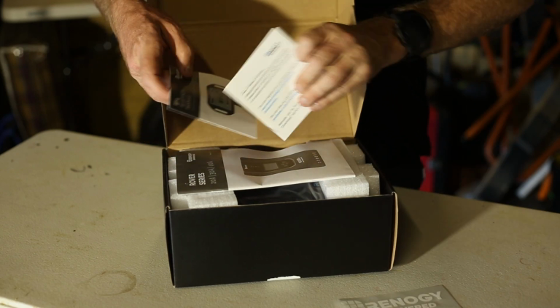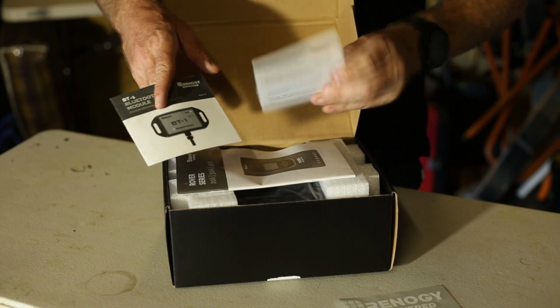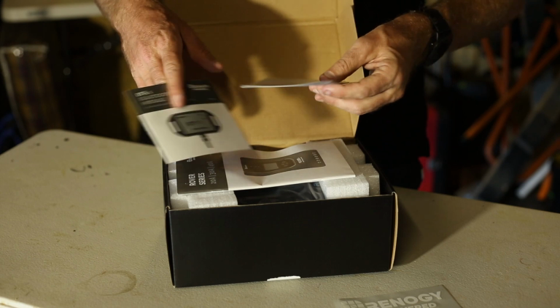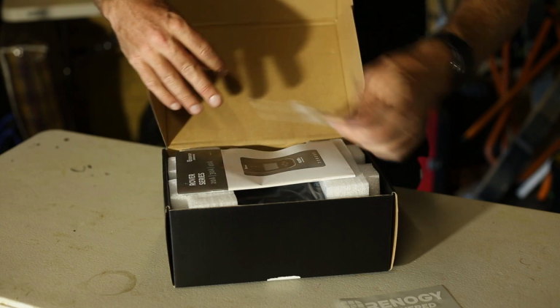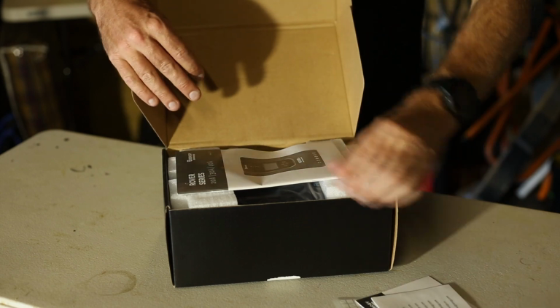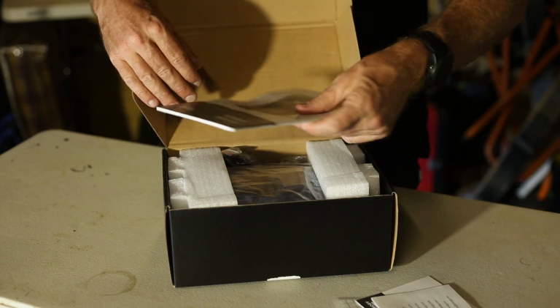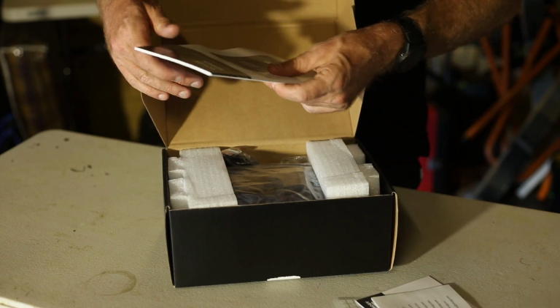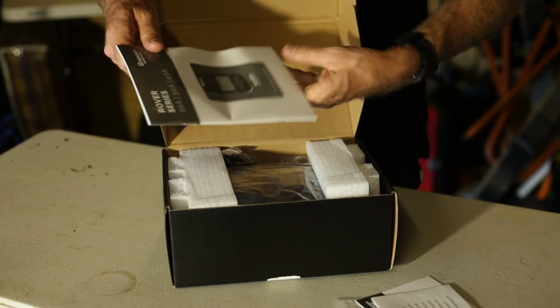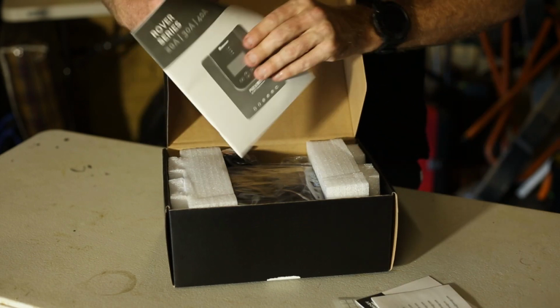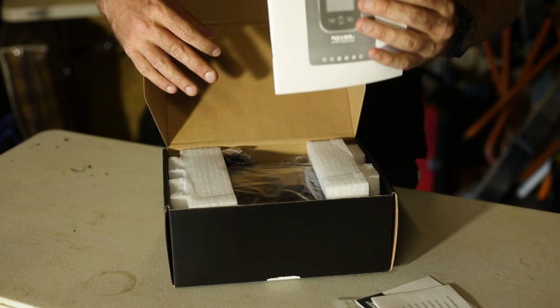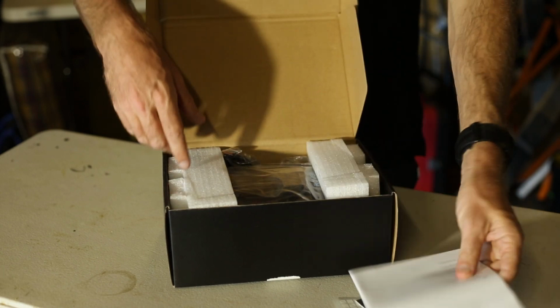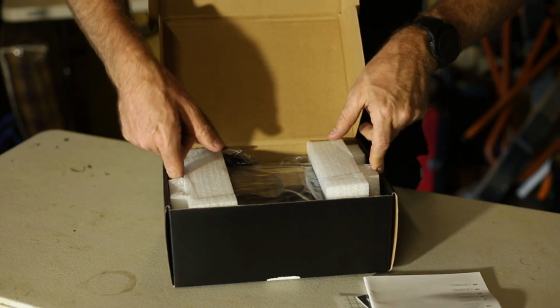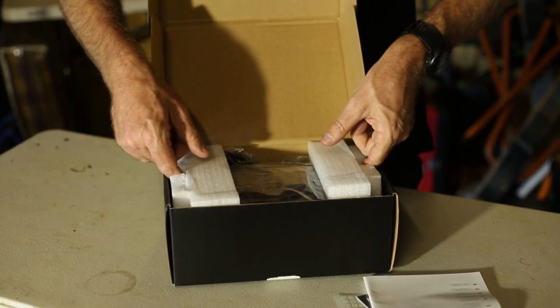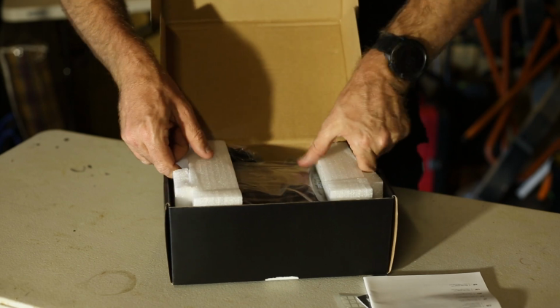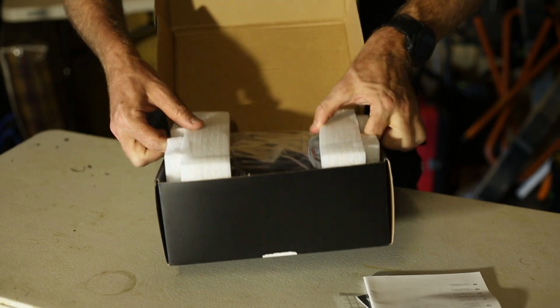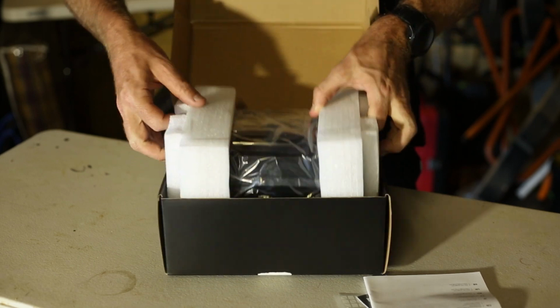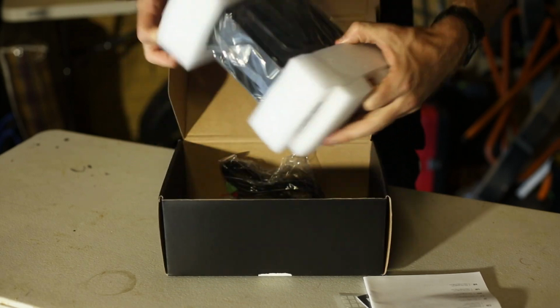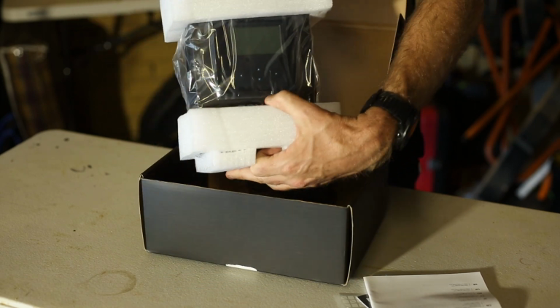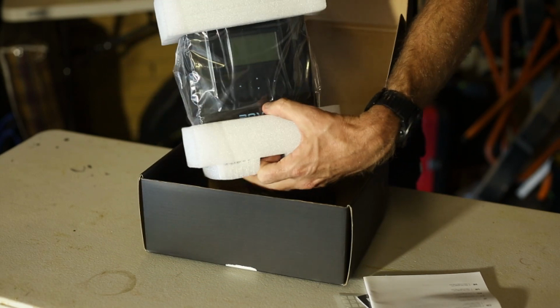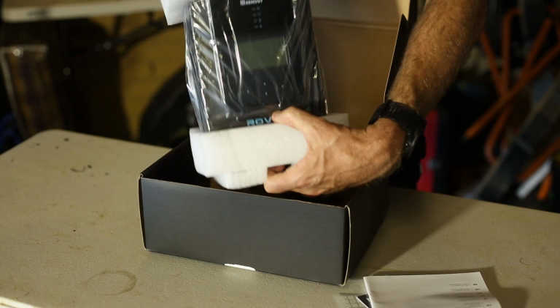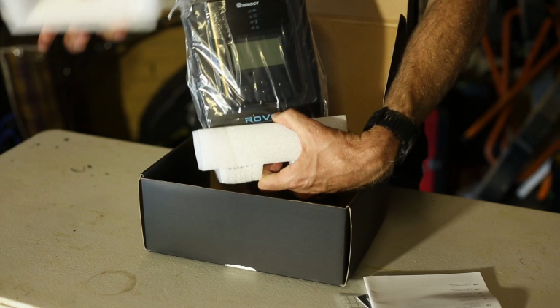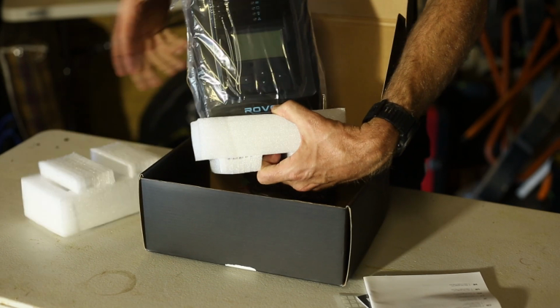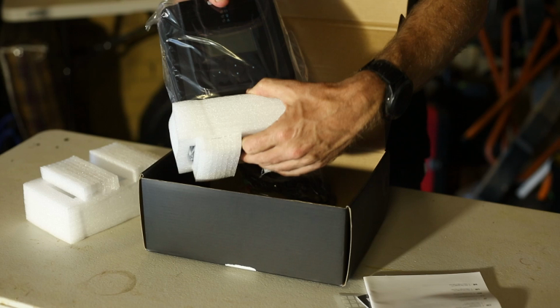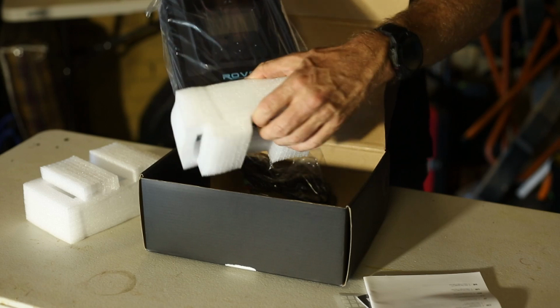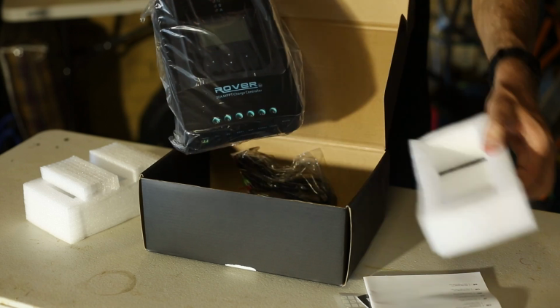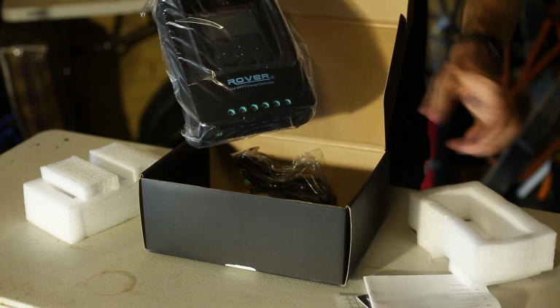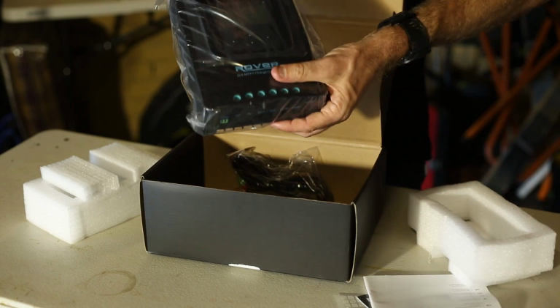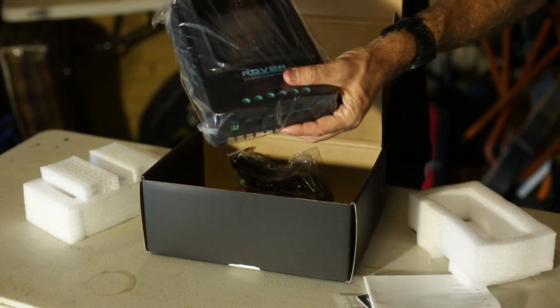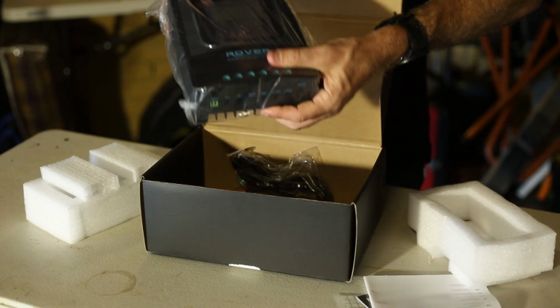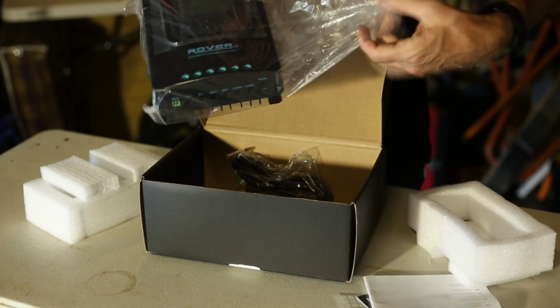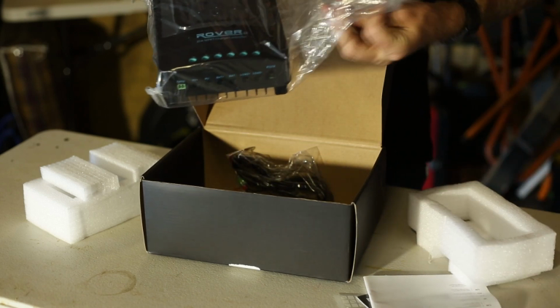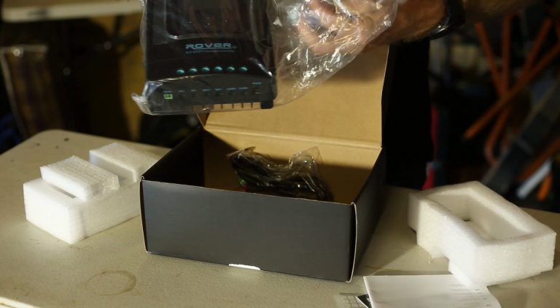Inside the box we have a Bluetooth module, instructions for the unit, and there's the unit itself — it's a lot bigger than the old King's one.